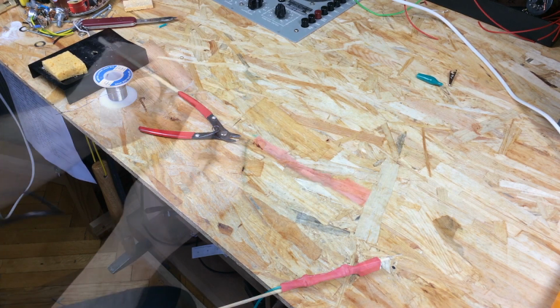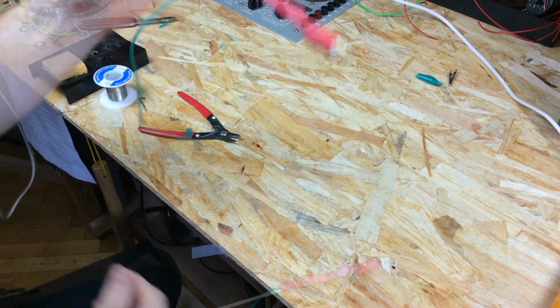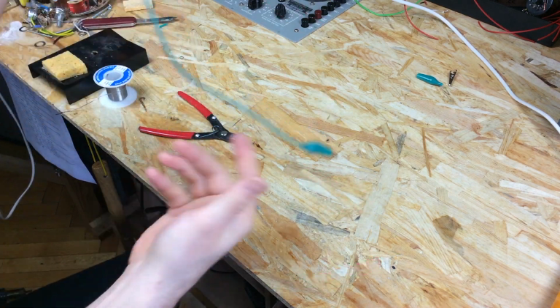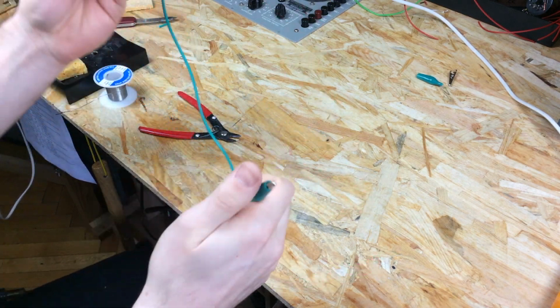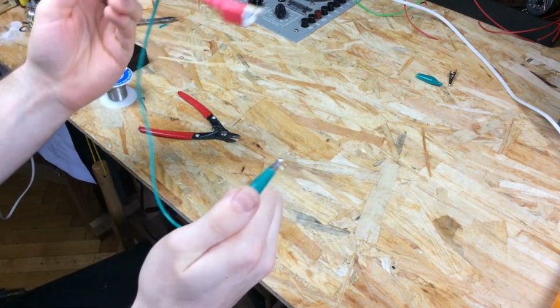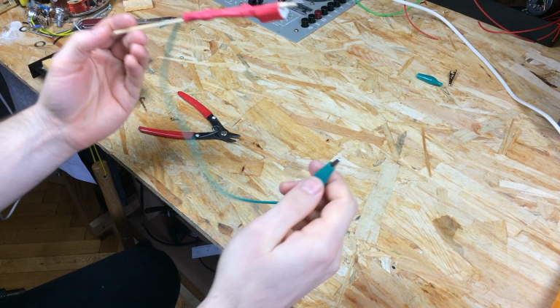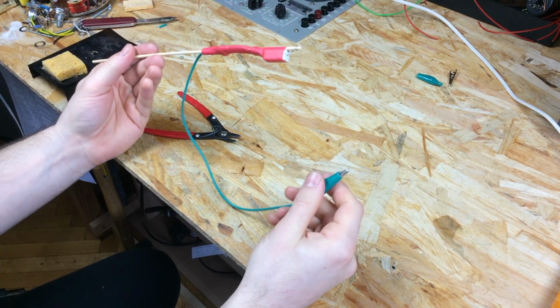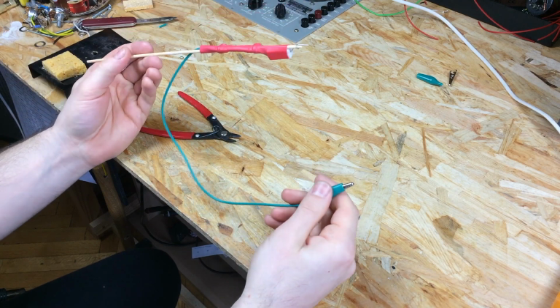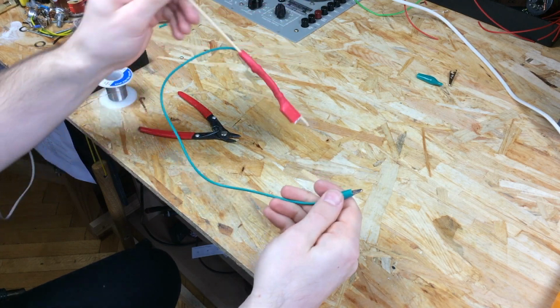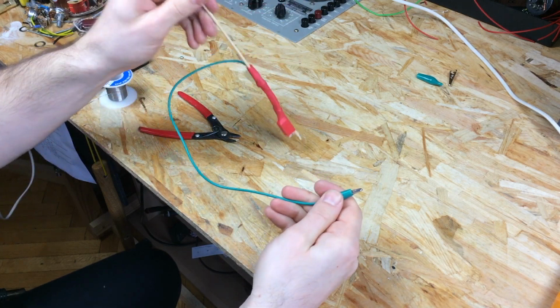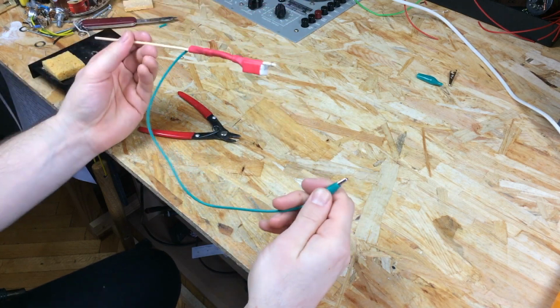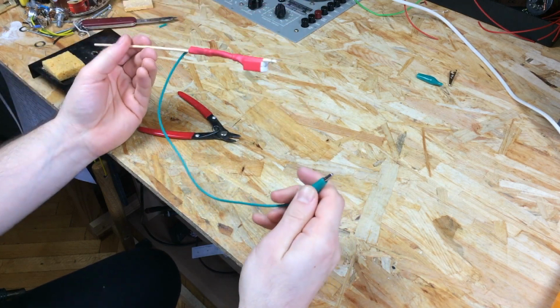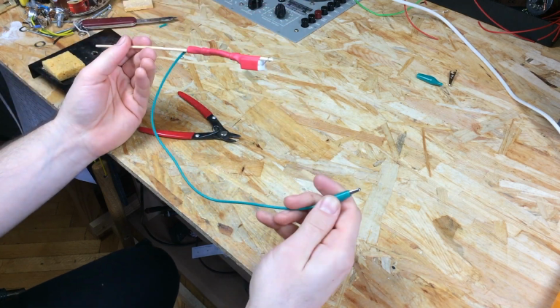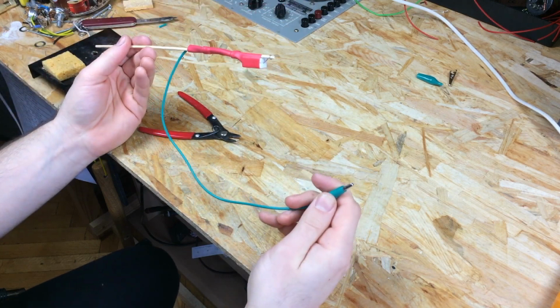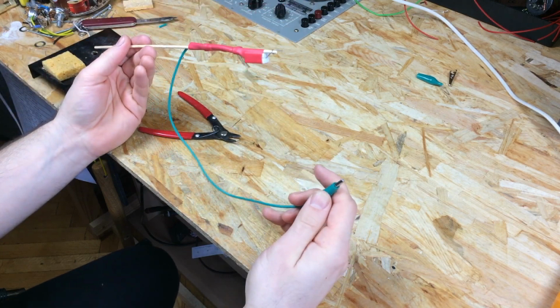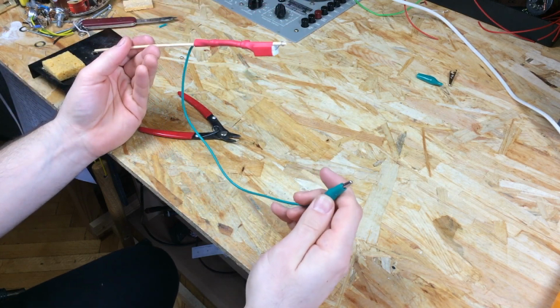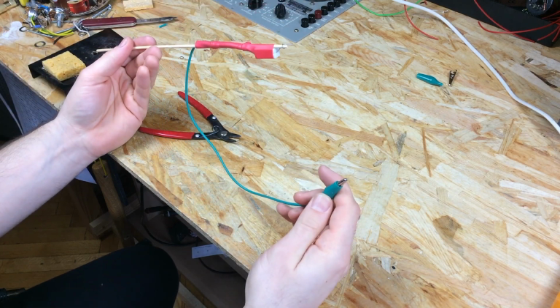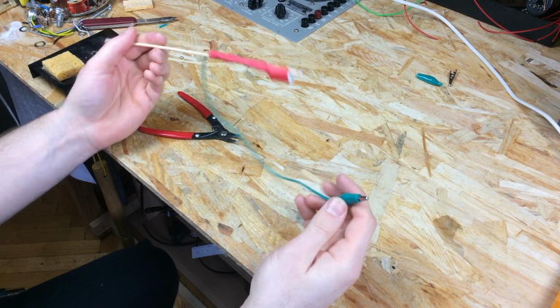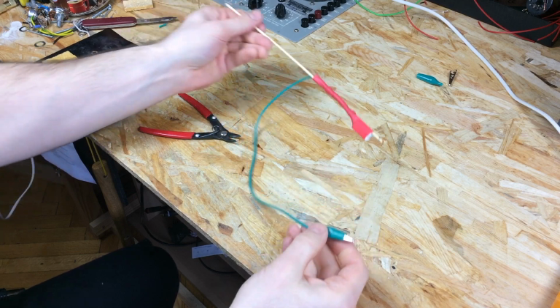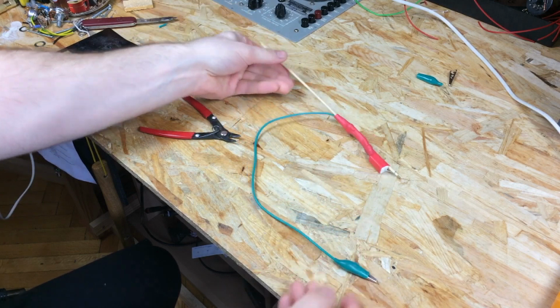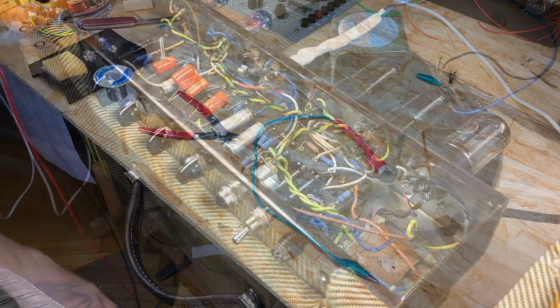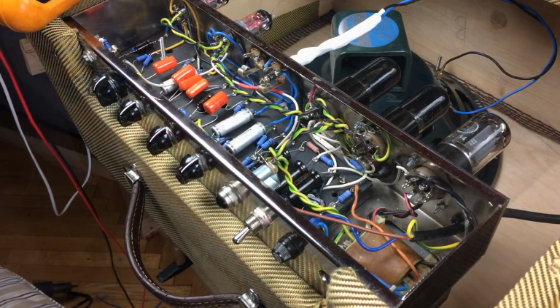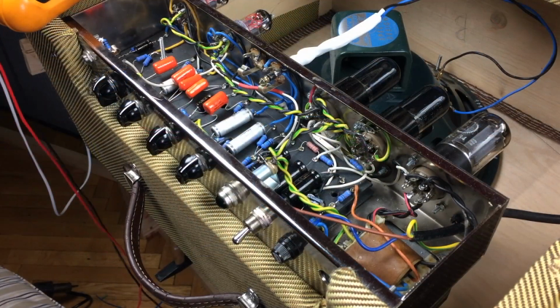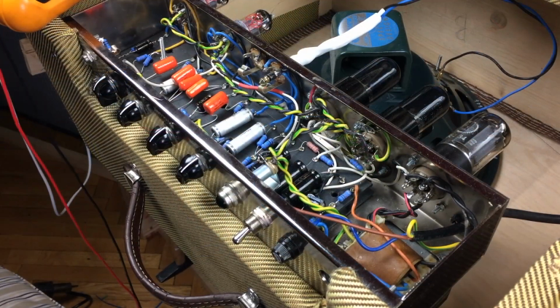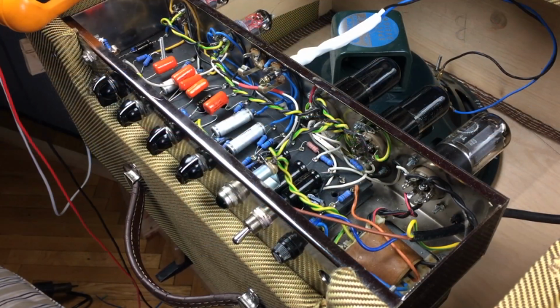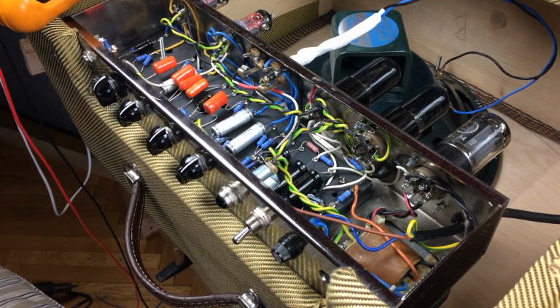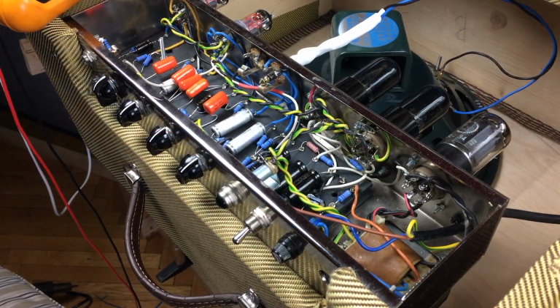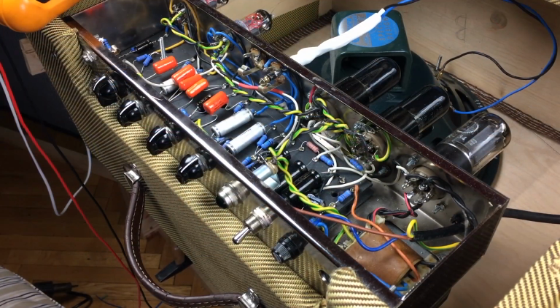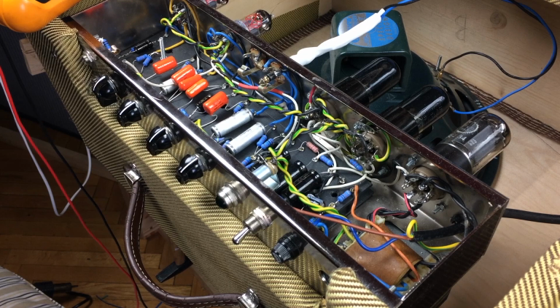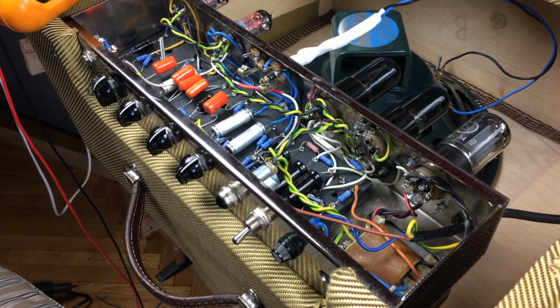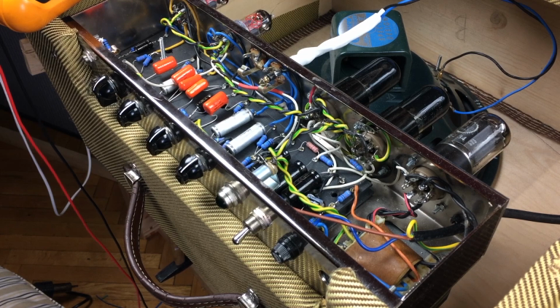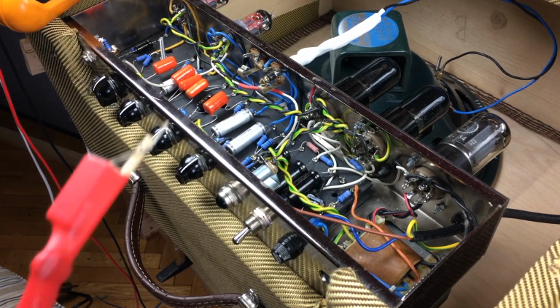And now you have your high-tech capacitor discharge tool — go and list it on eBay. Just put 'Vintage' and 'NOS' next to the title and it's gonna sell. Now let's see how to use your newly made tool safely.